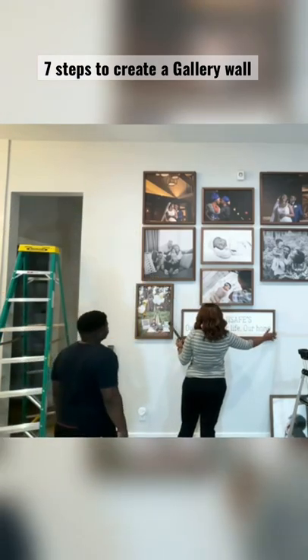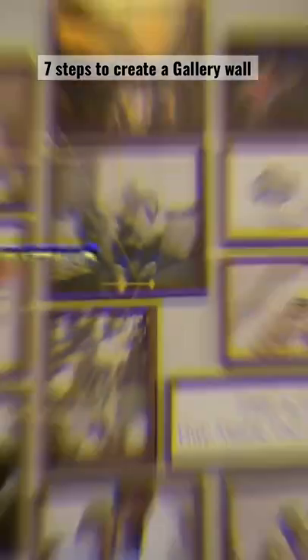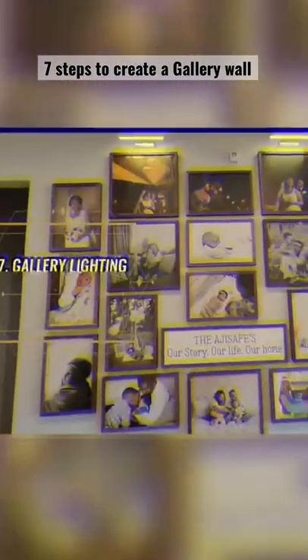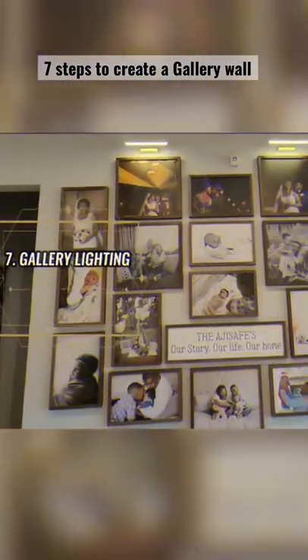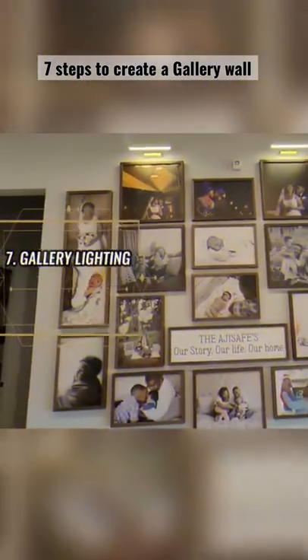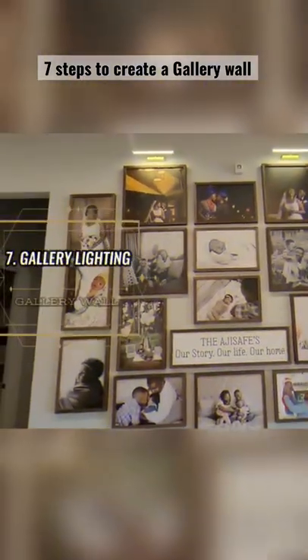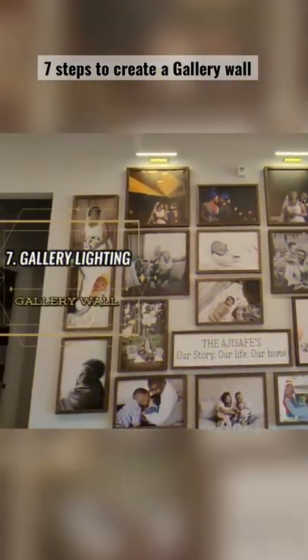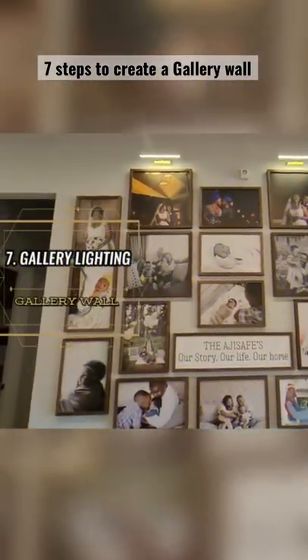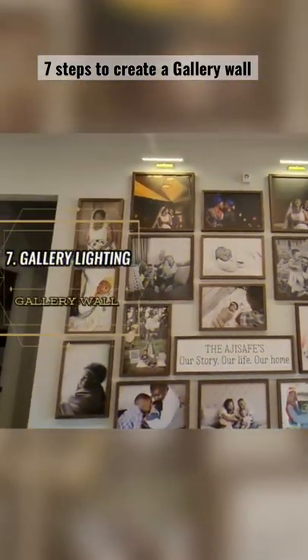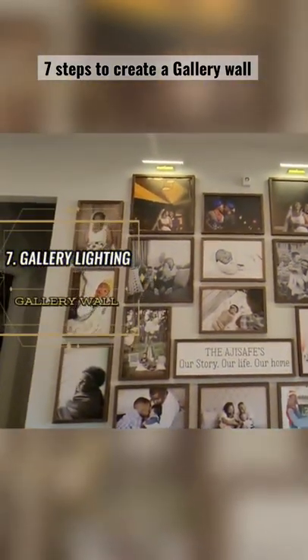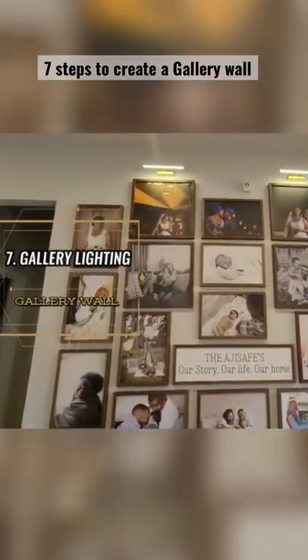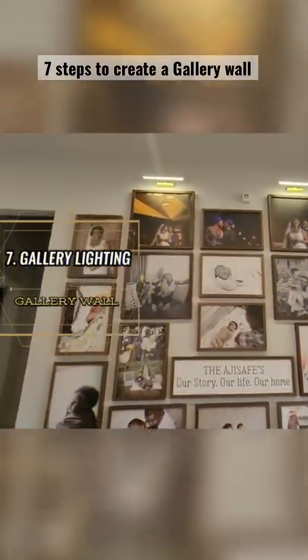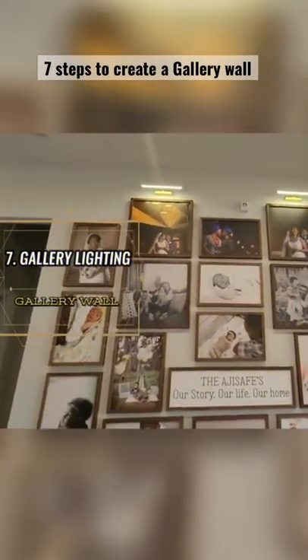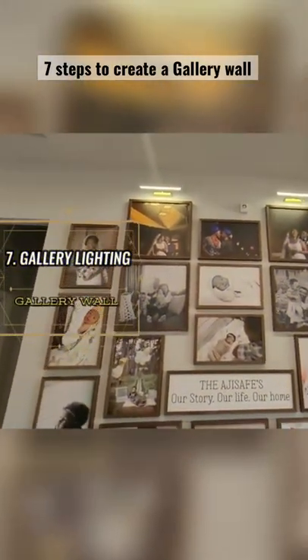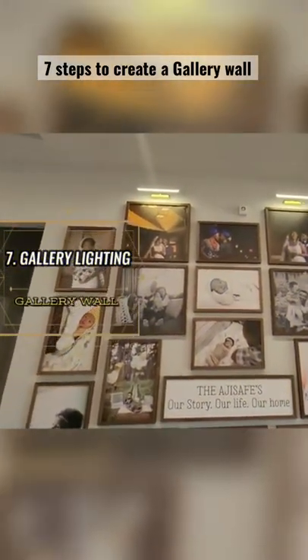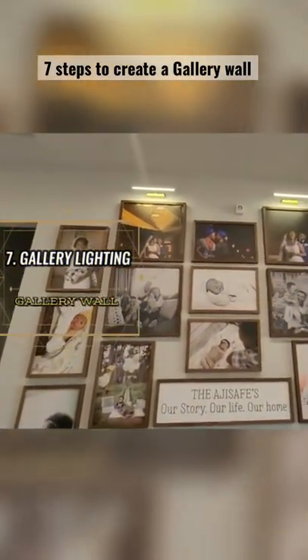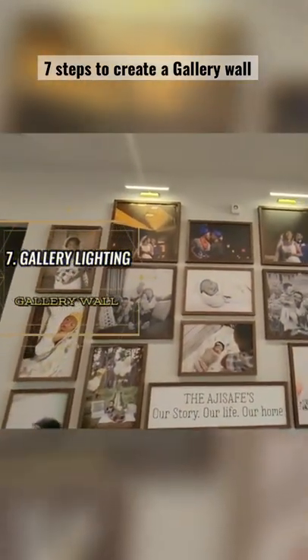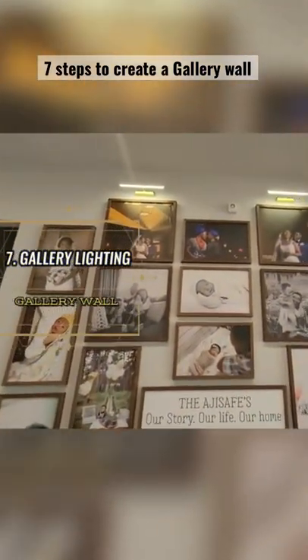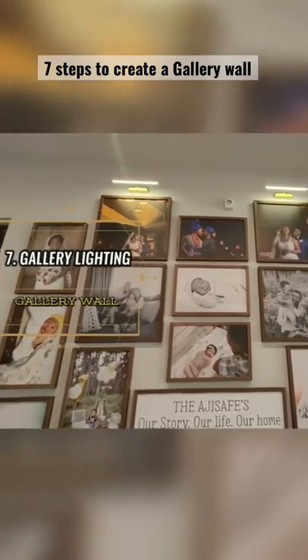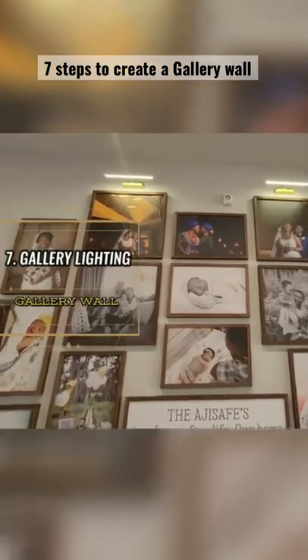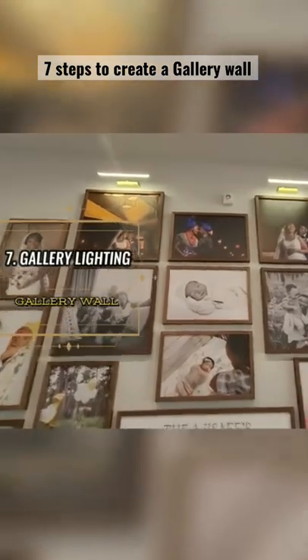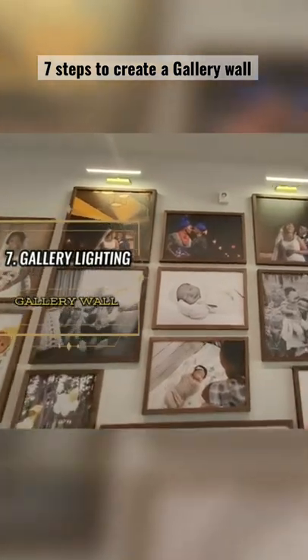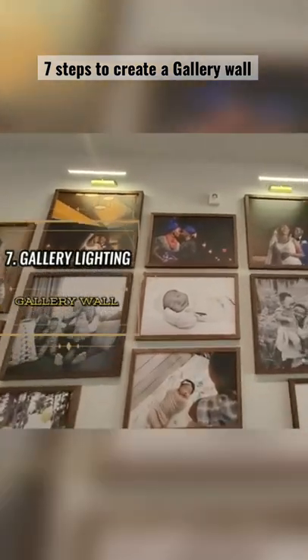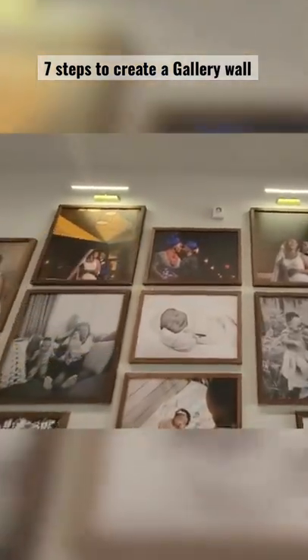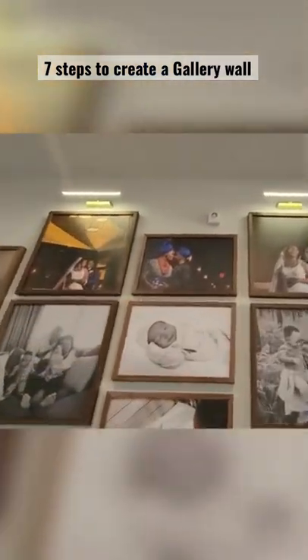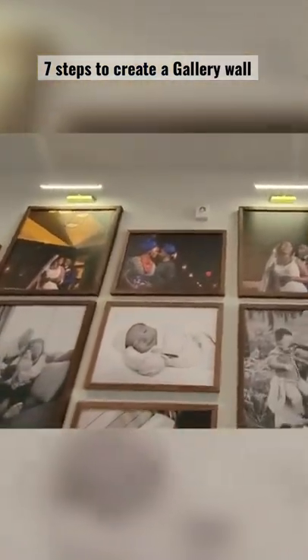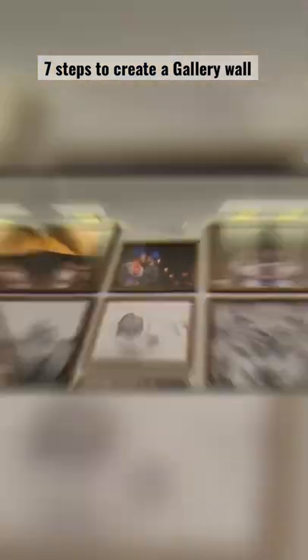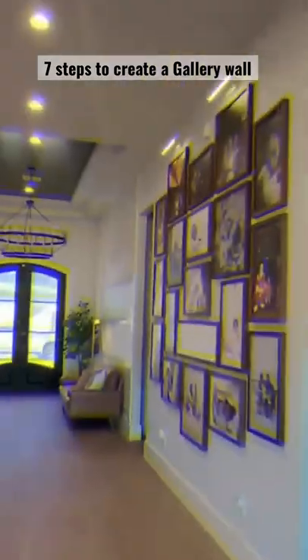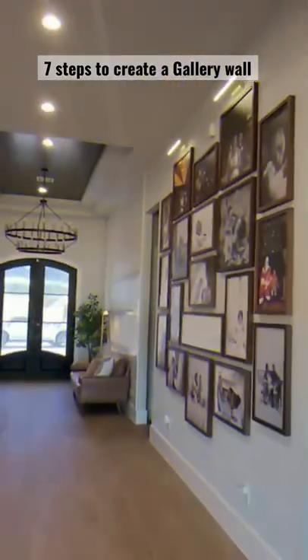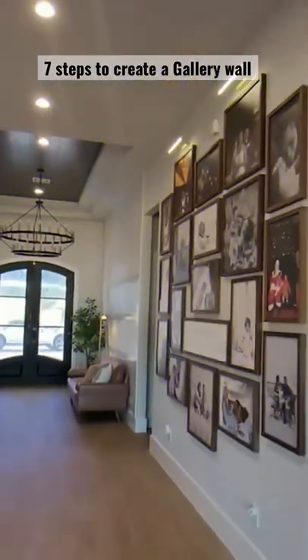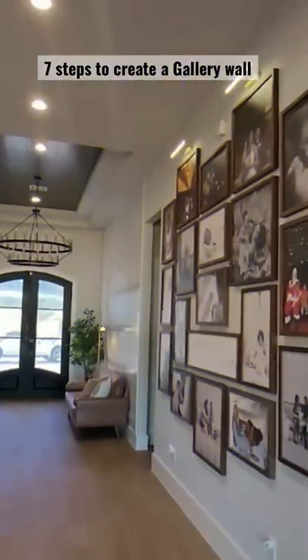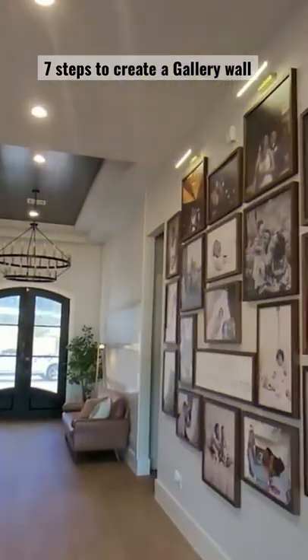Think about gallery lights. This is an additional step to adding that touch of elegance to your gallery wall and just making it absolutely stunning.